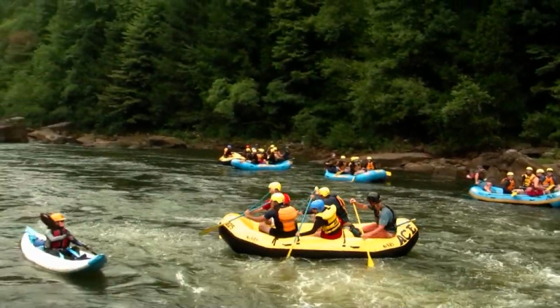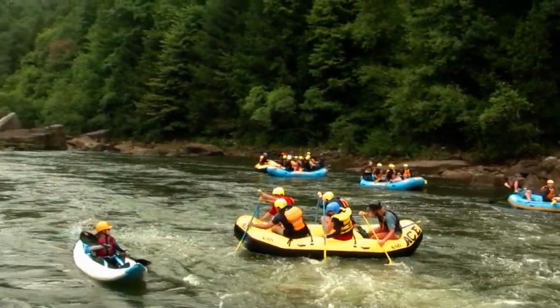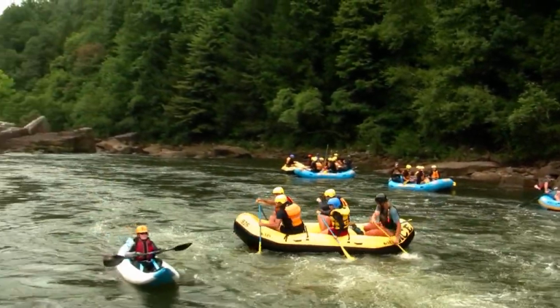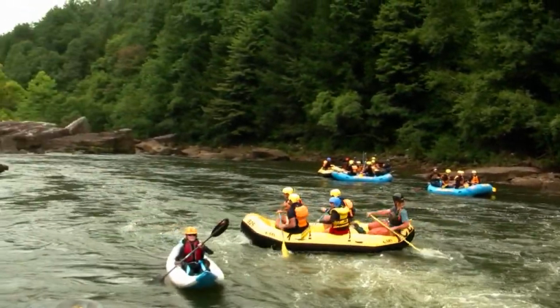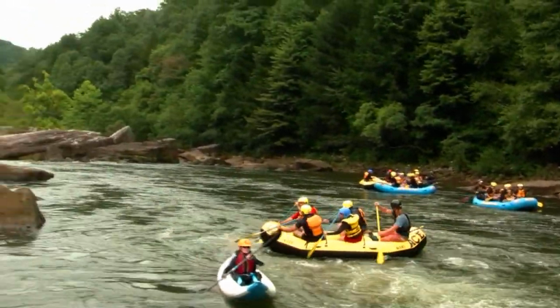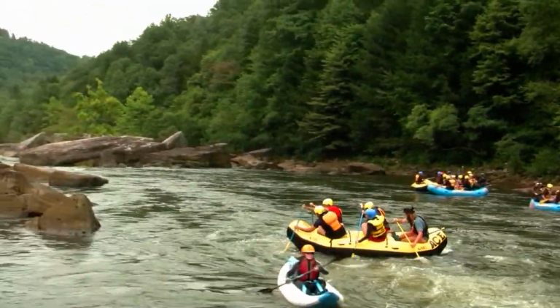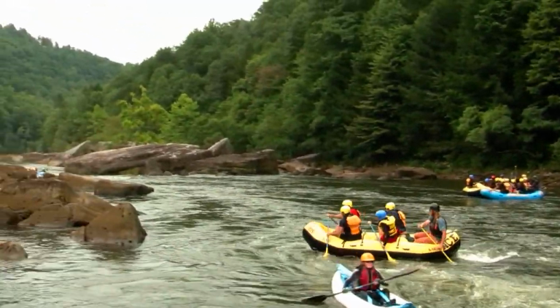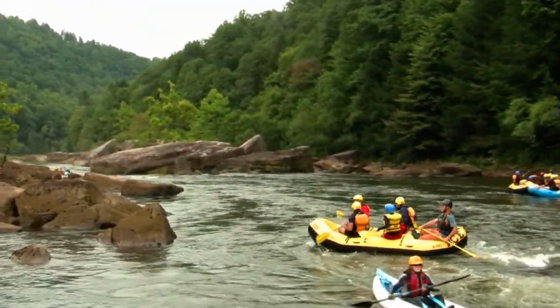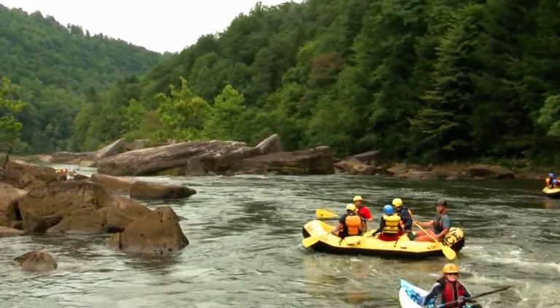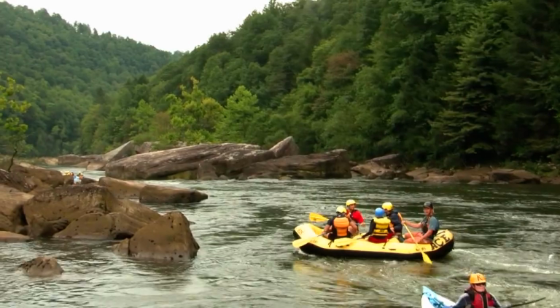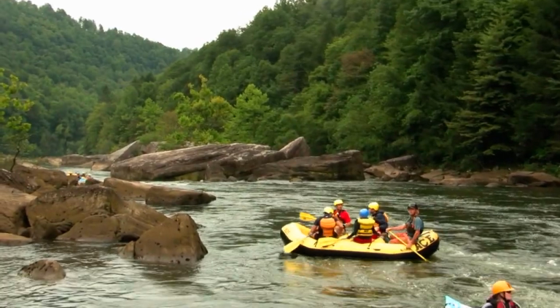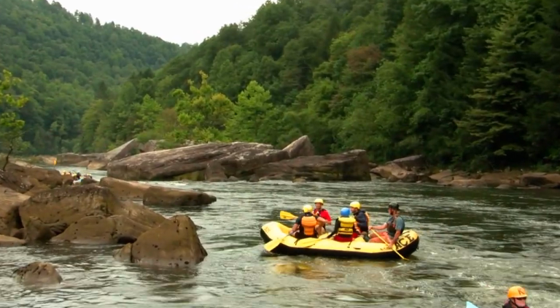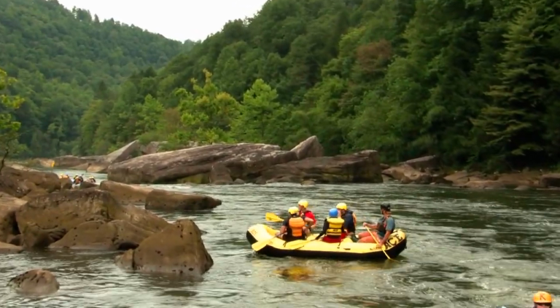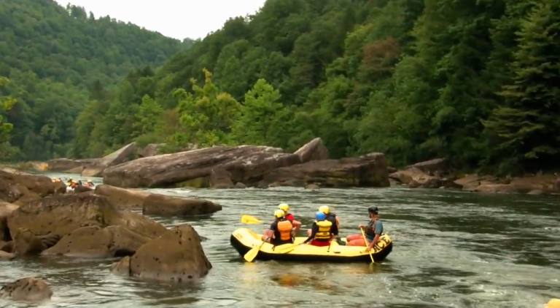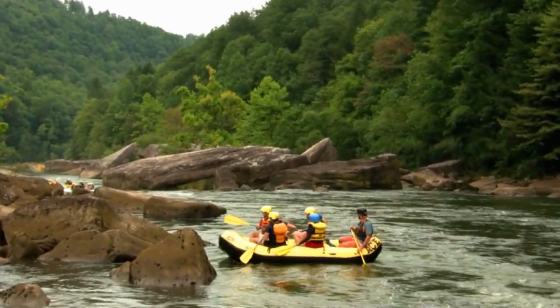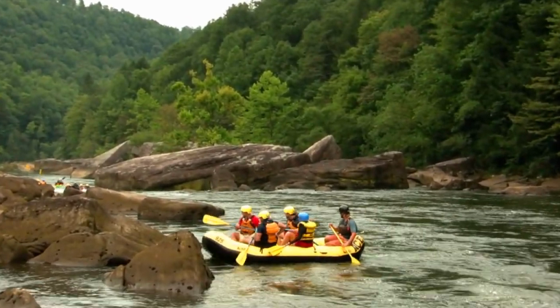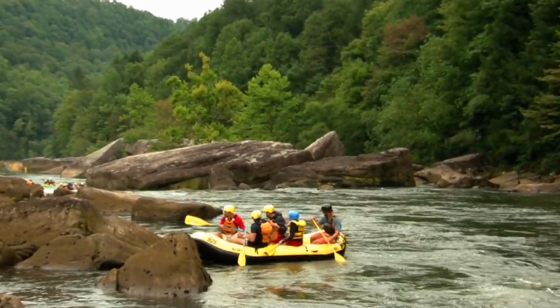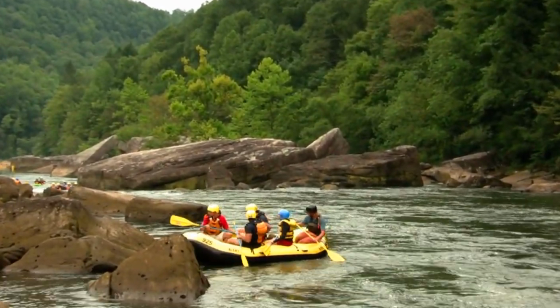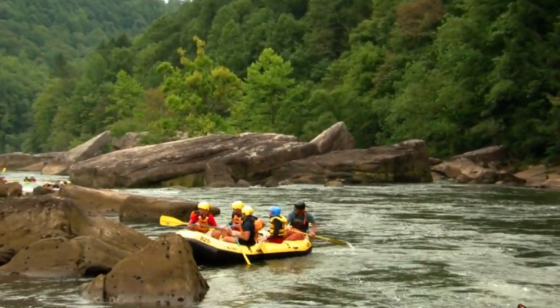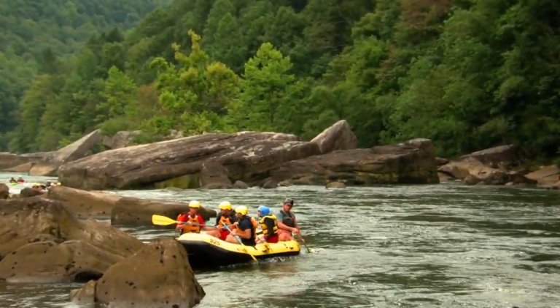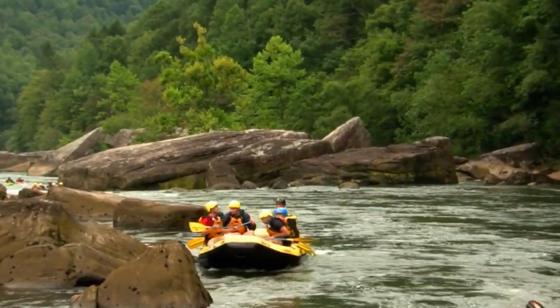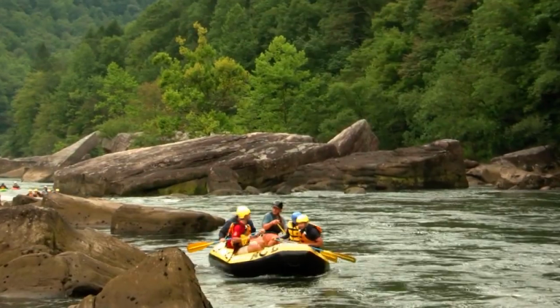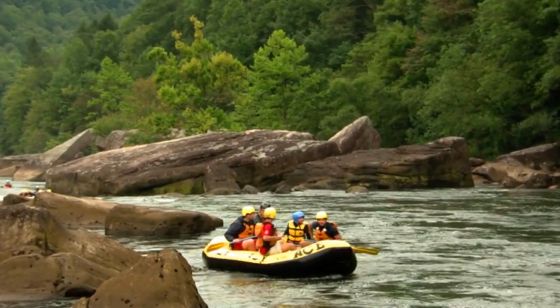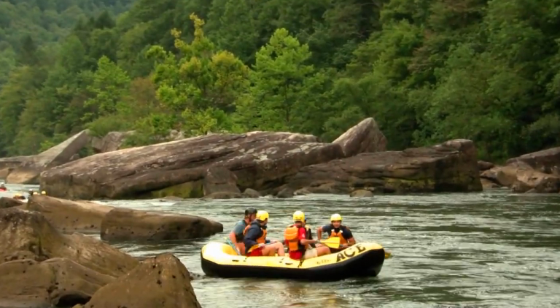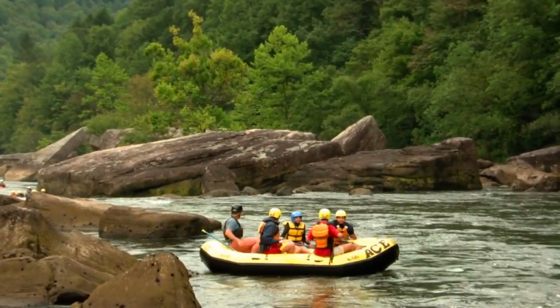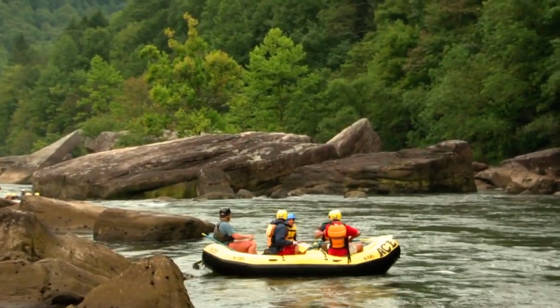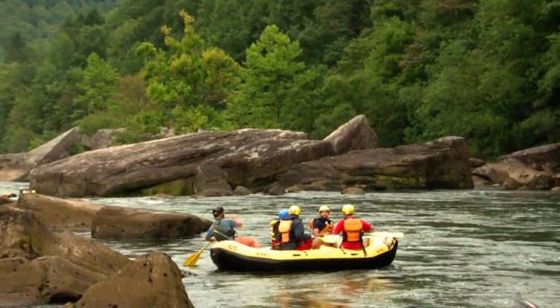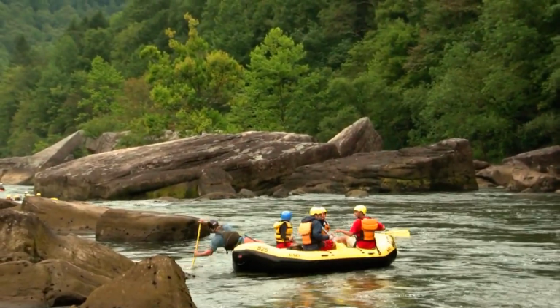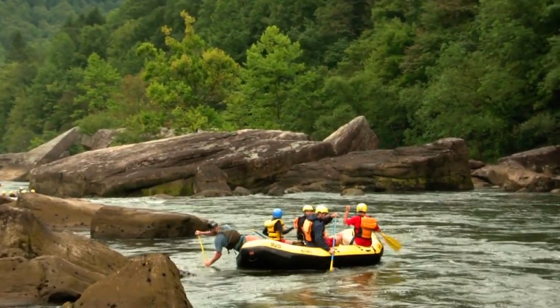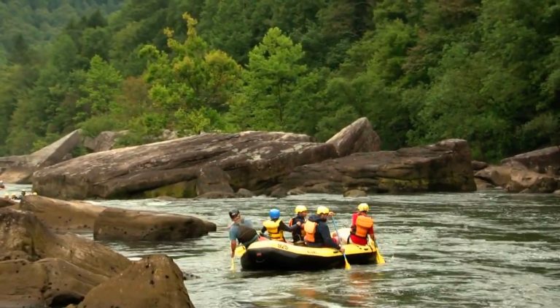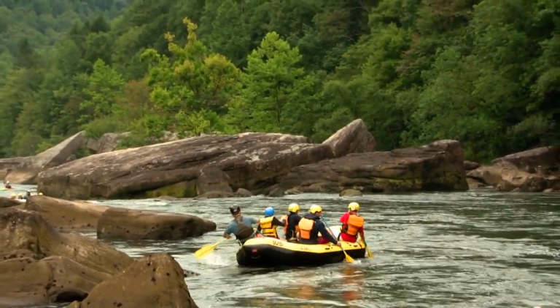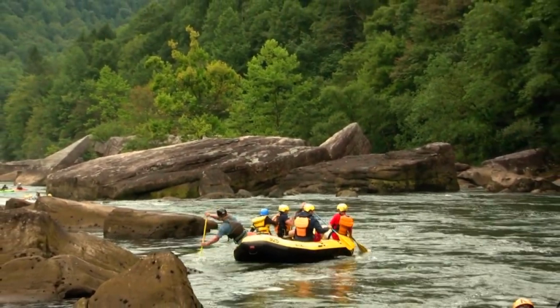Some great lines here on Initiation's second drop. Just around the bend we've got the third drop of Initiation — it runs right down the middle over a slot and into a frothy little hole. Fun little rapid, comes up right around the bend.